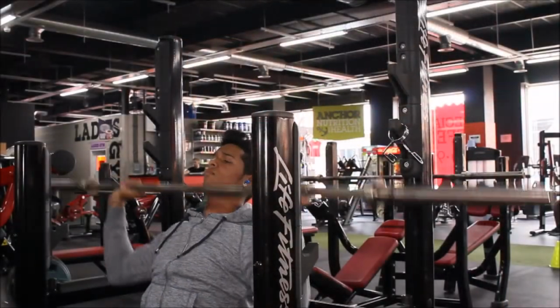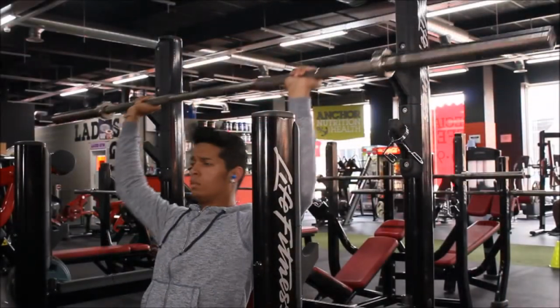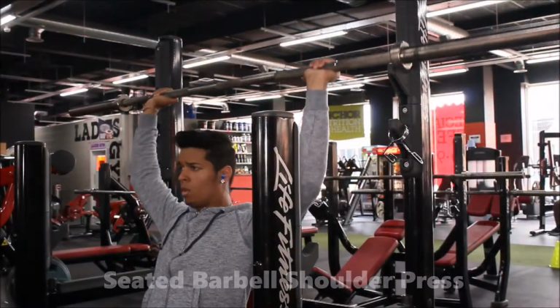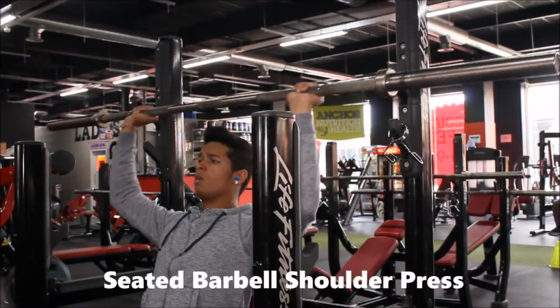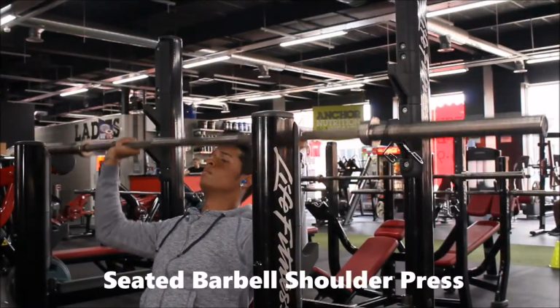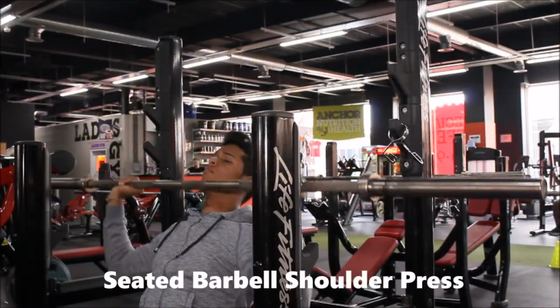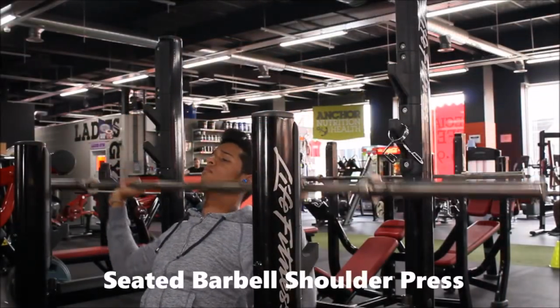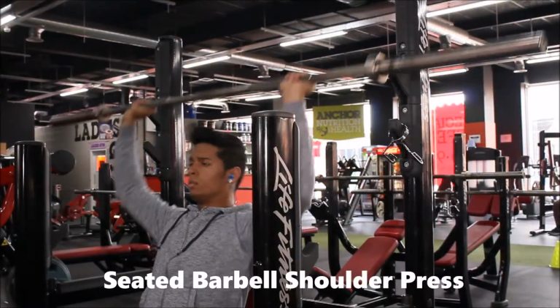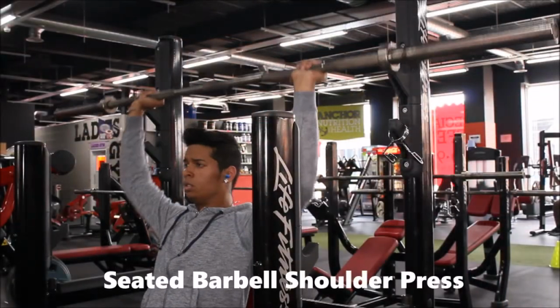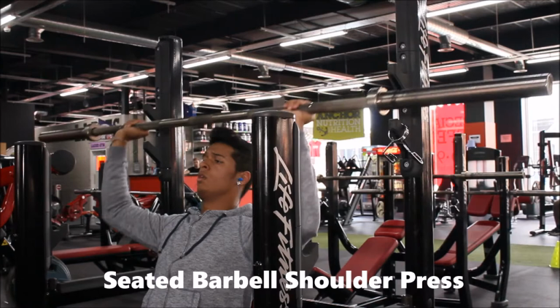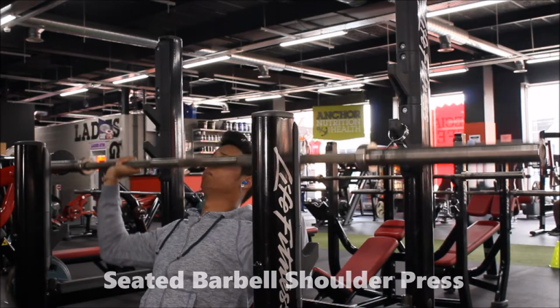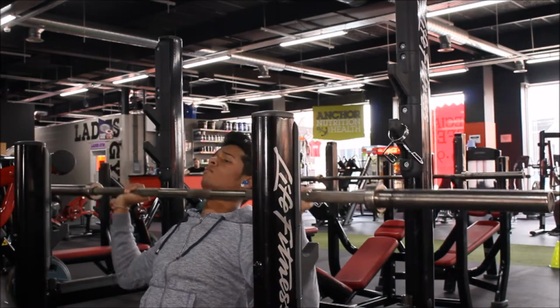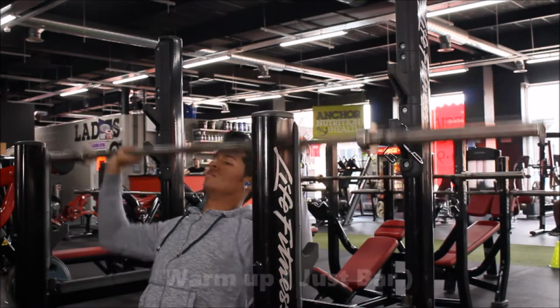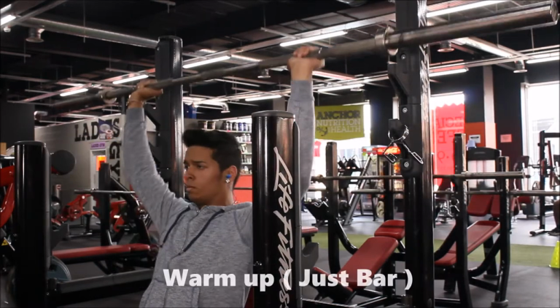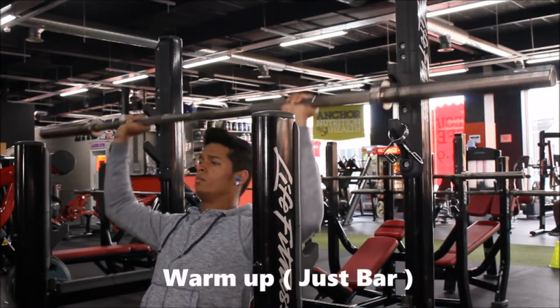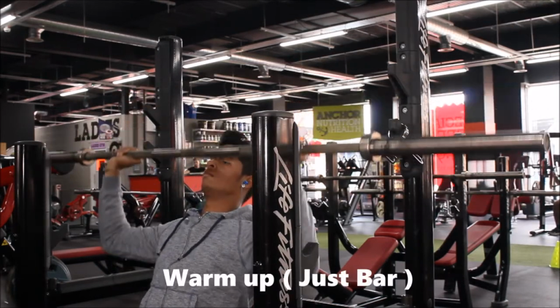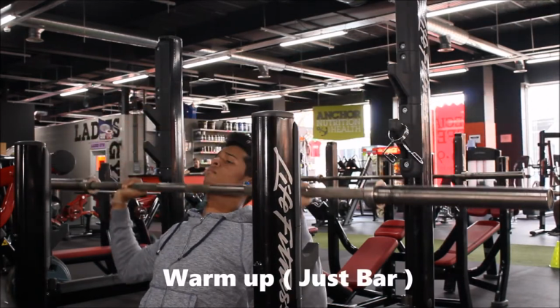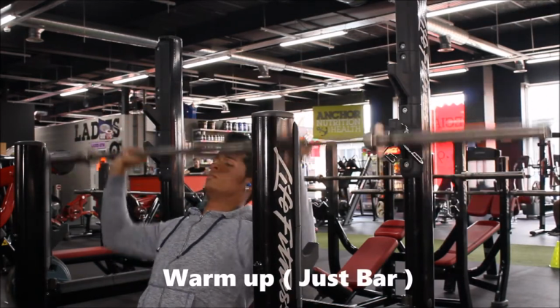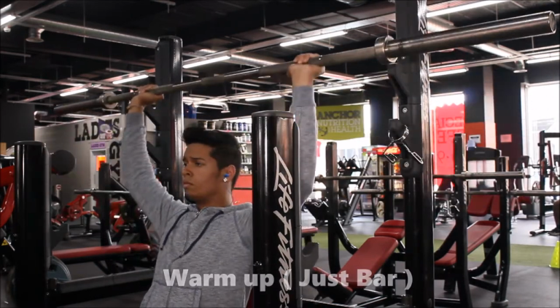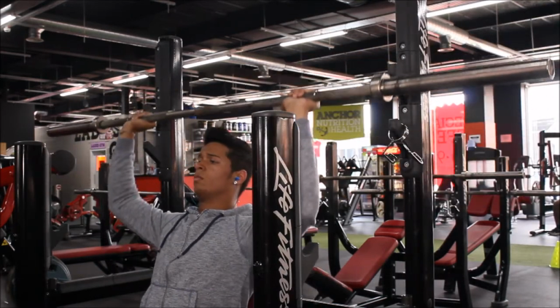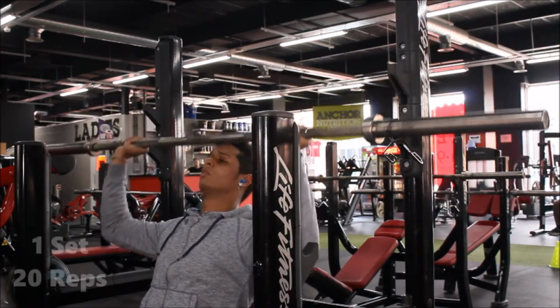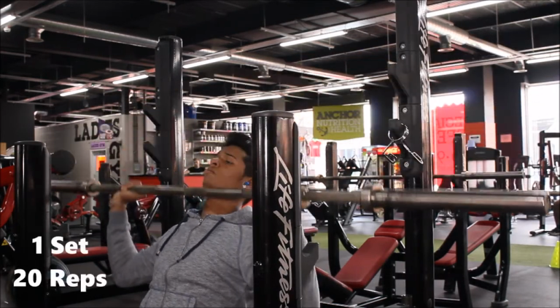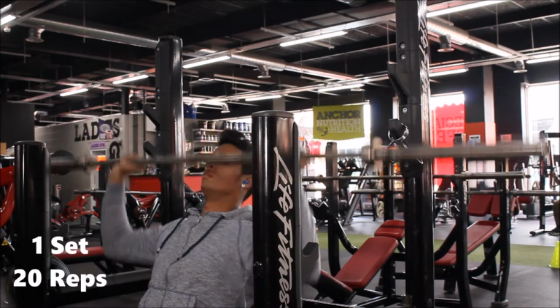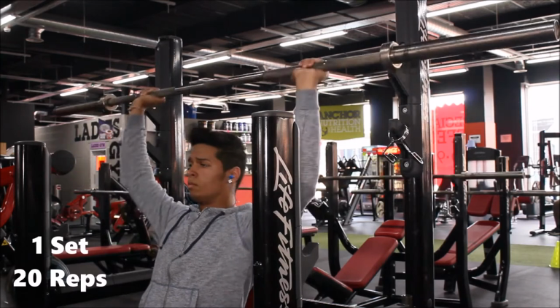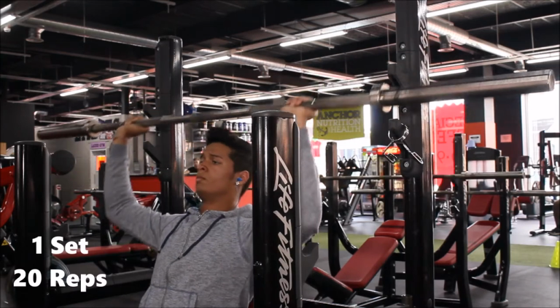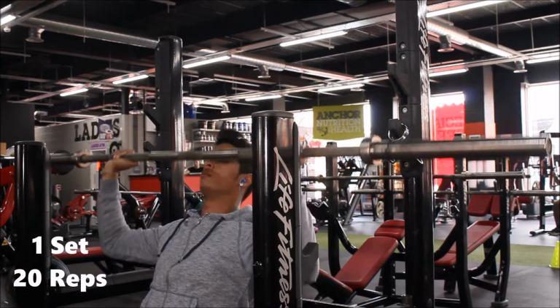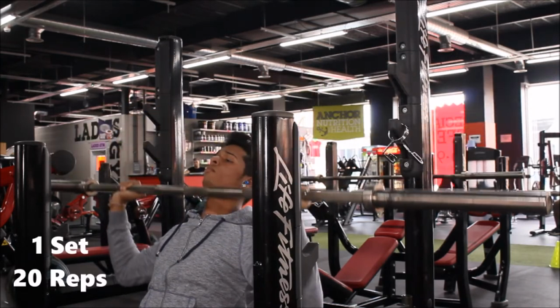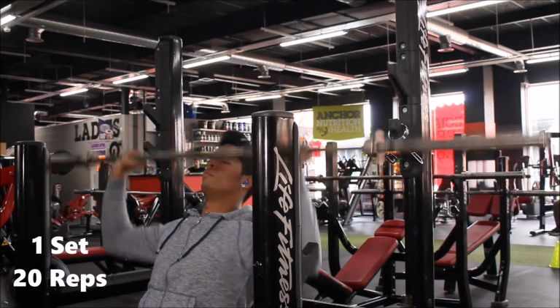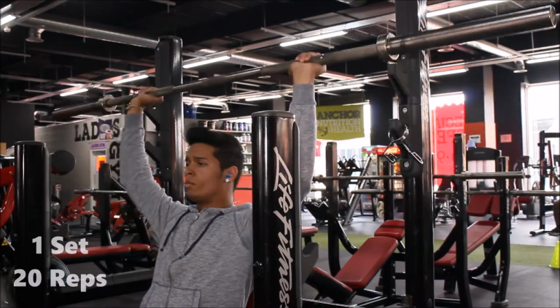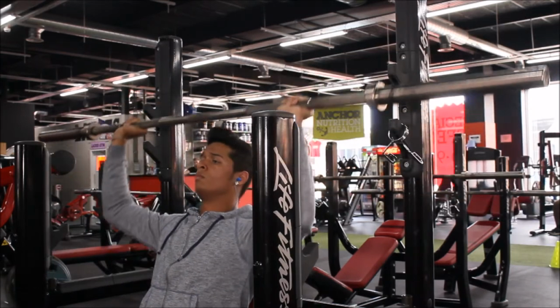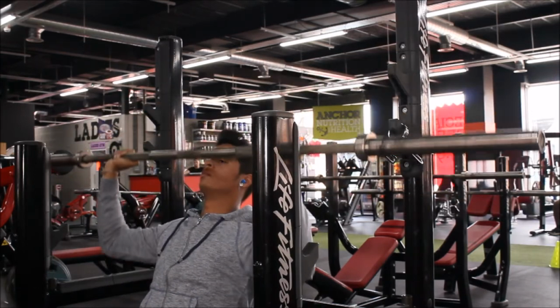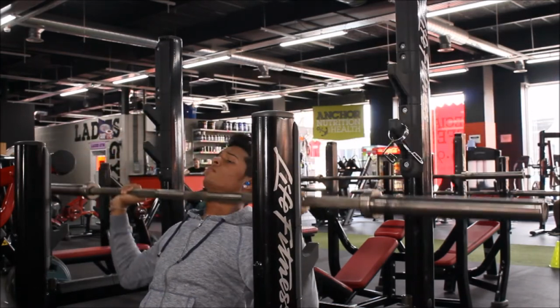Straight after that I jump on the seated barbell shoulder press and I just do it as a warm-up. I use 20kg and I do one set of 20 reps, just to get ready for my next set.